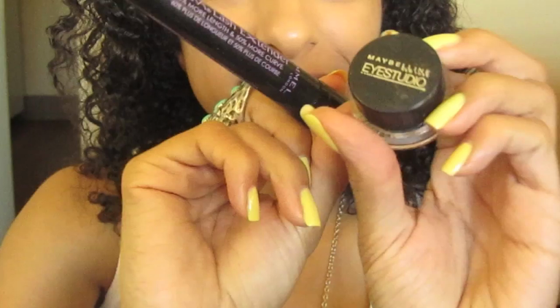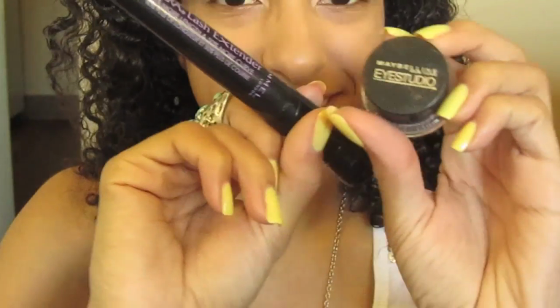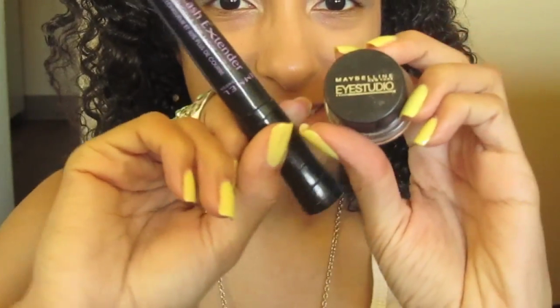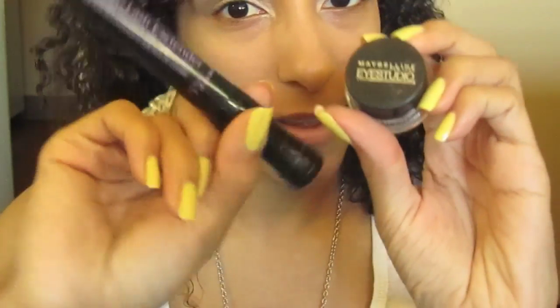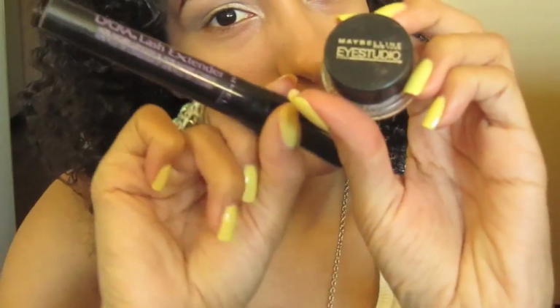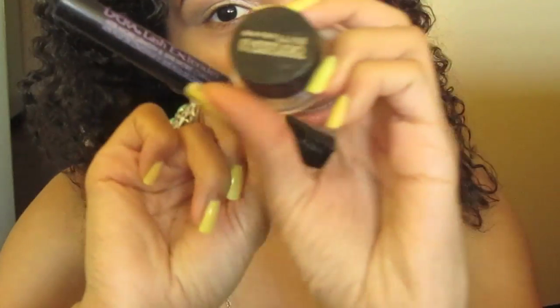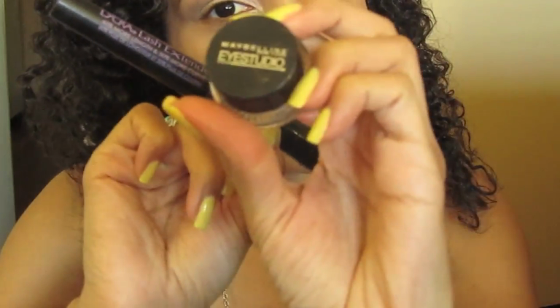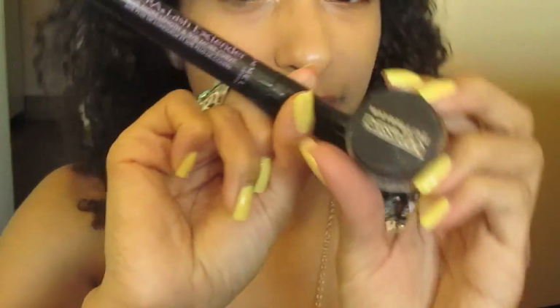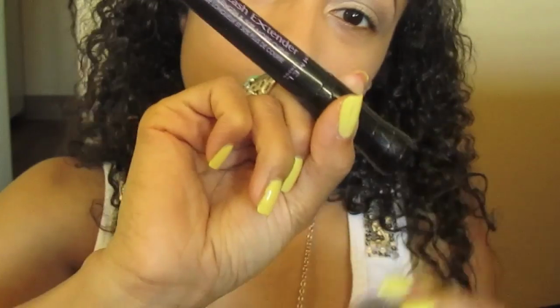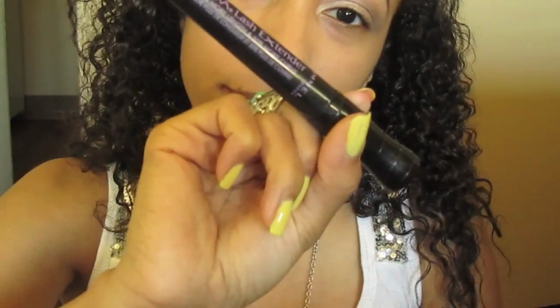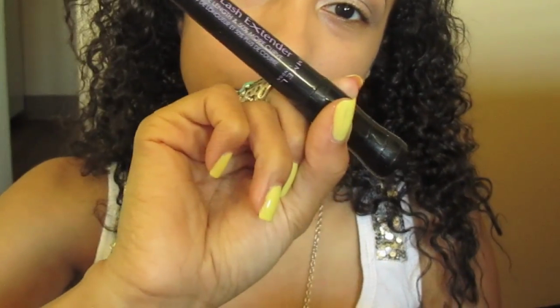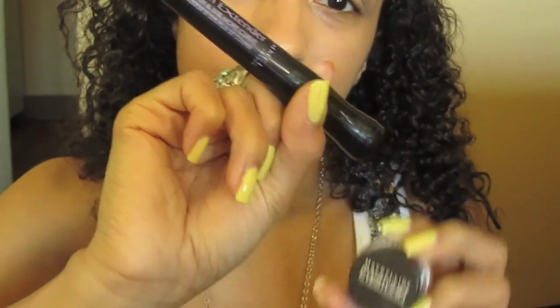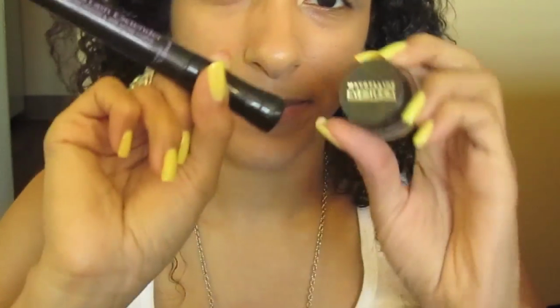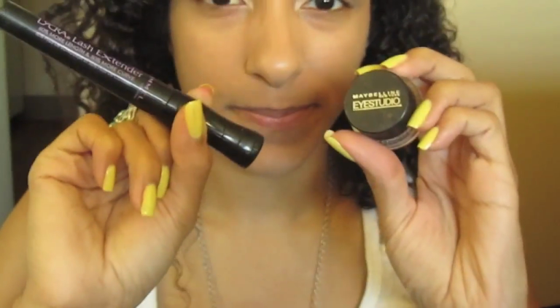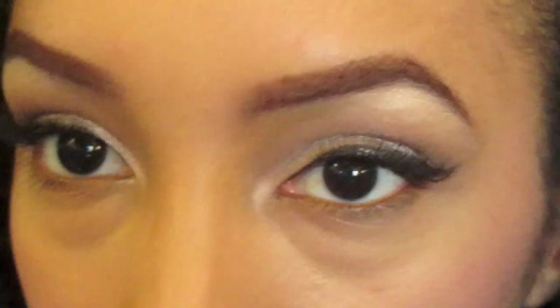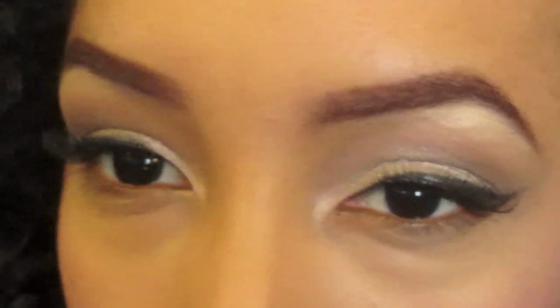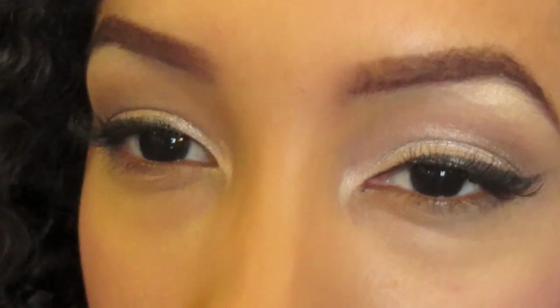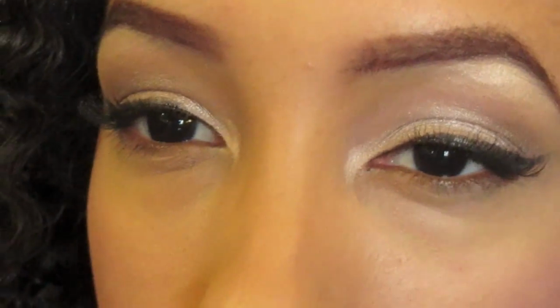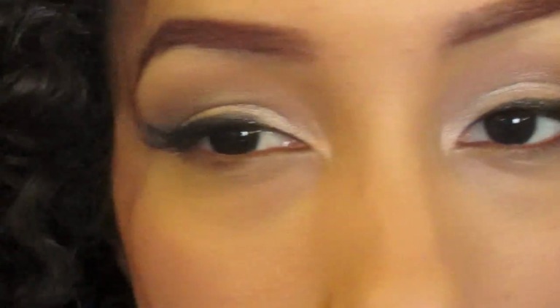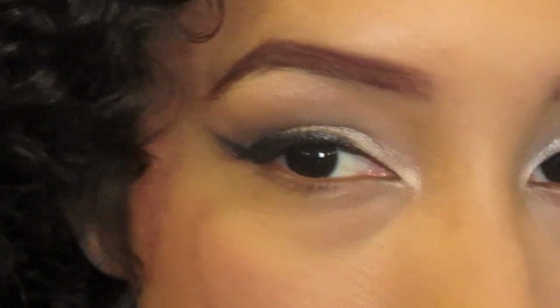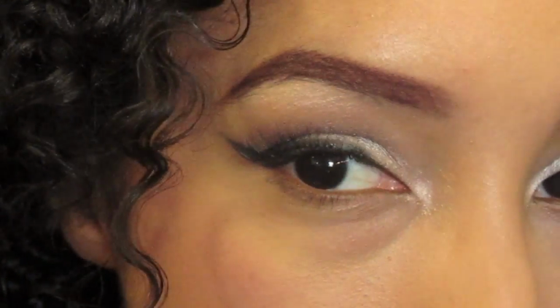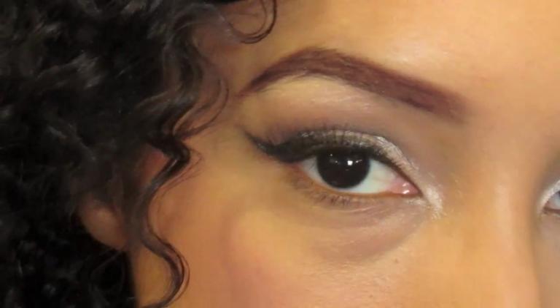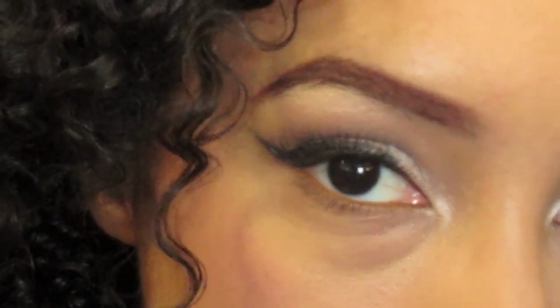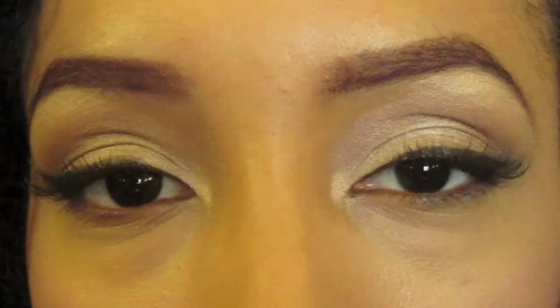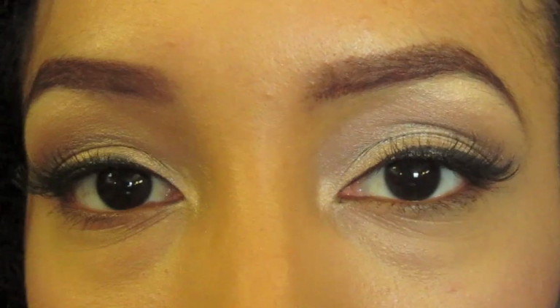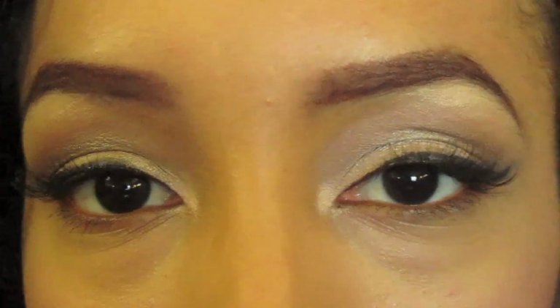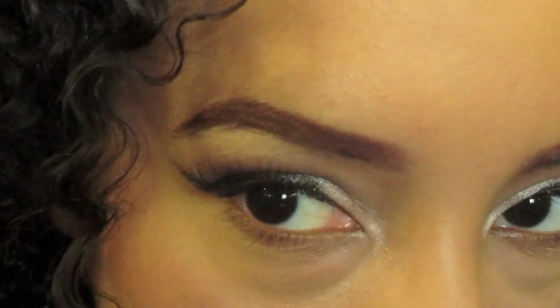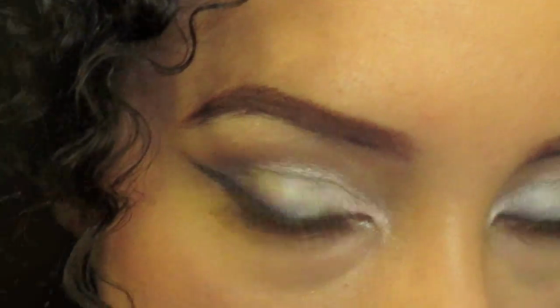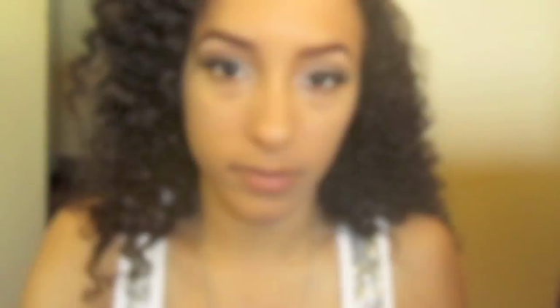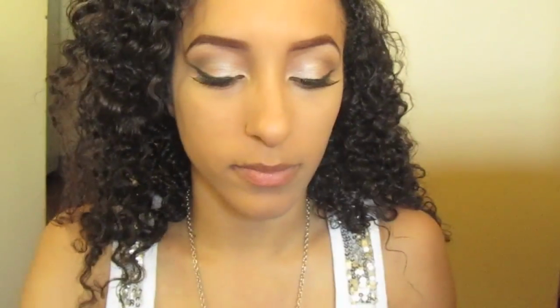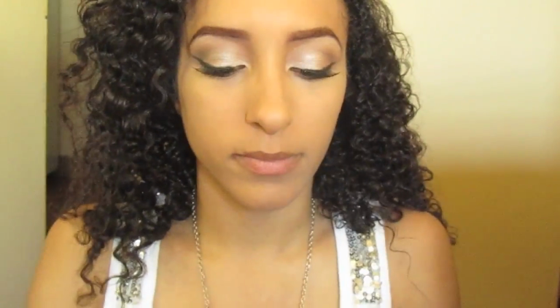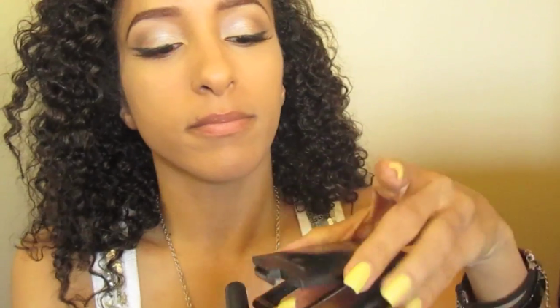Now it's time to apply your mascara, liner, and false lashes if you choose. This is my eye look with the liner, false lashes, and mascara. Now onto the face.